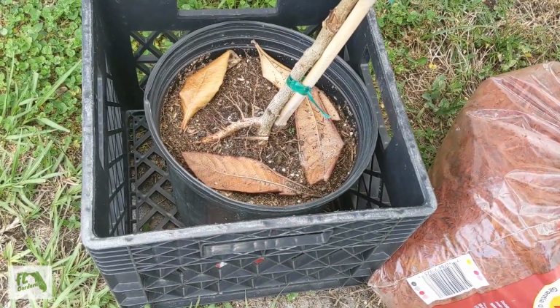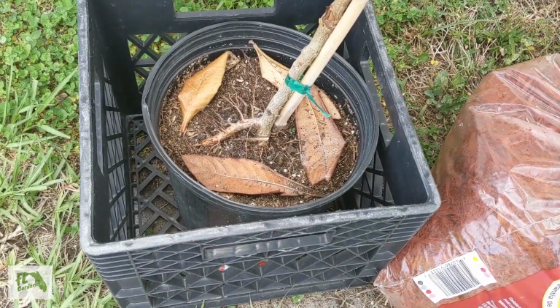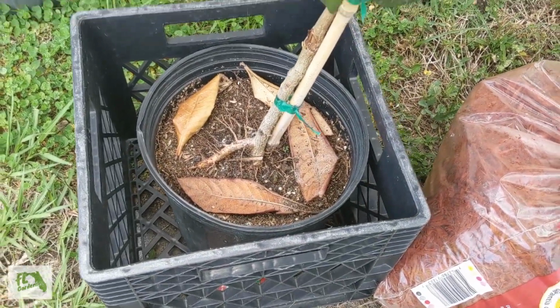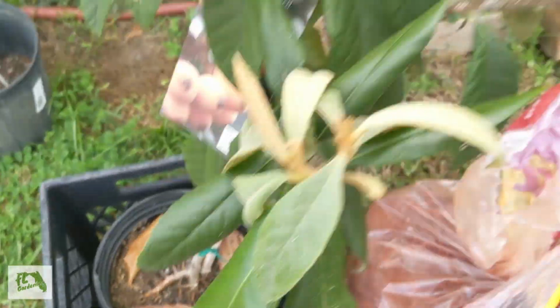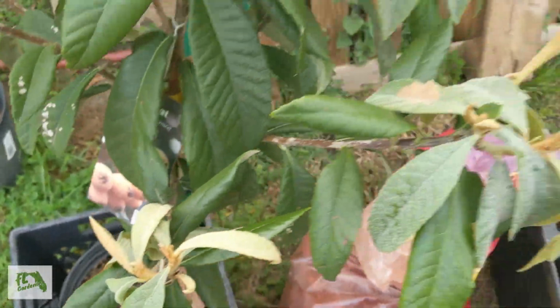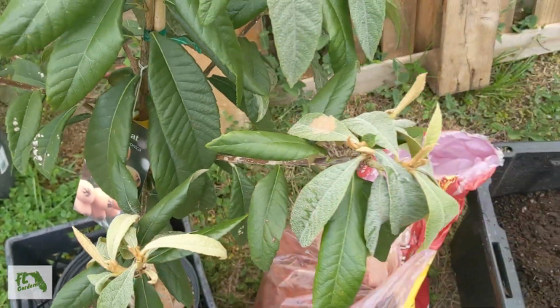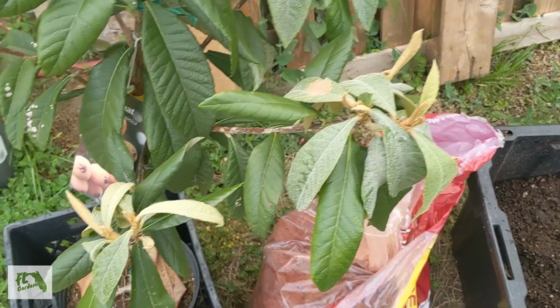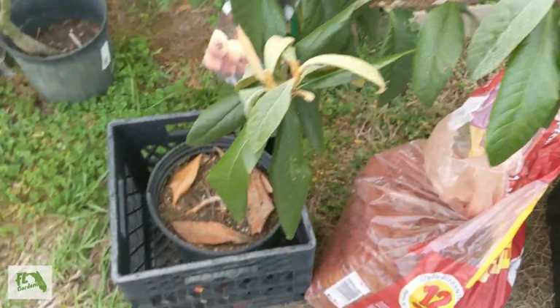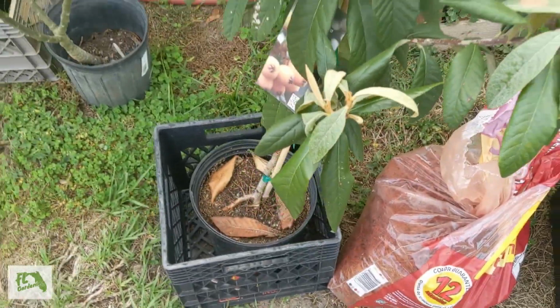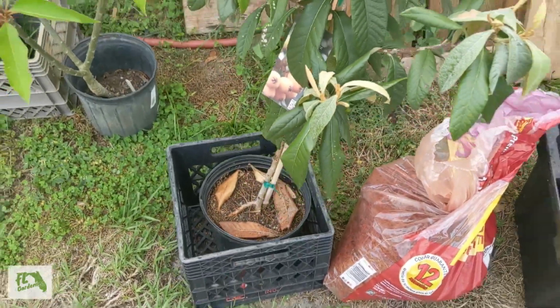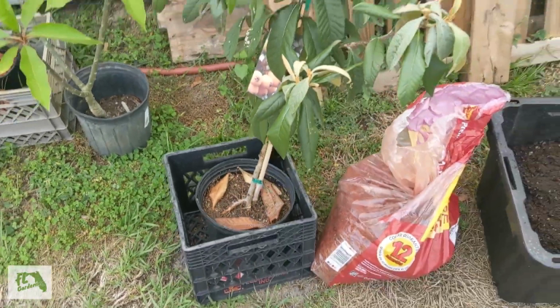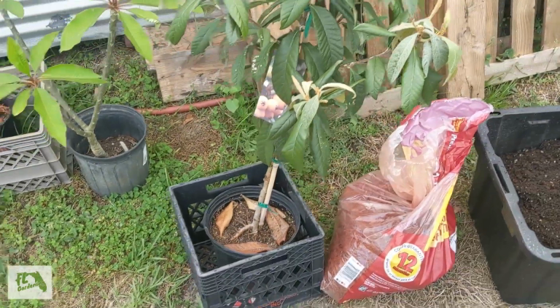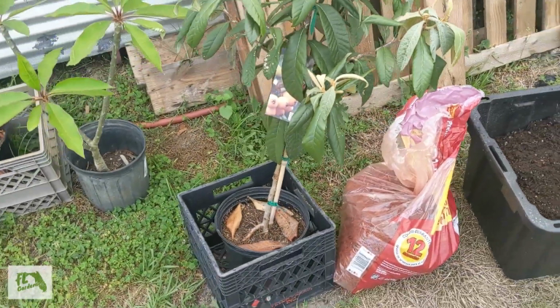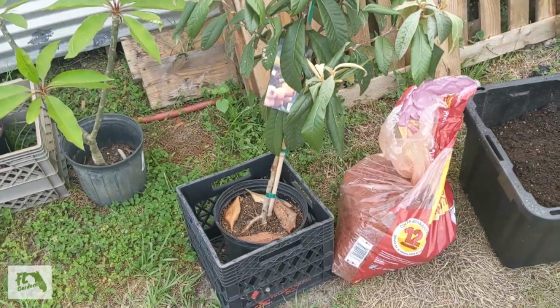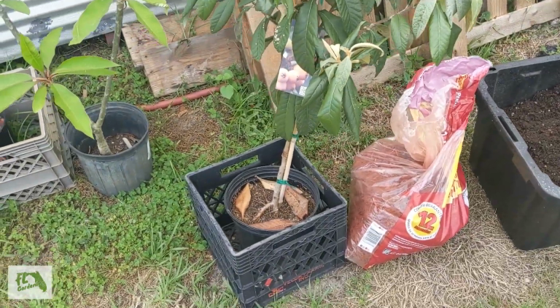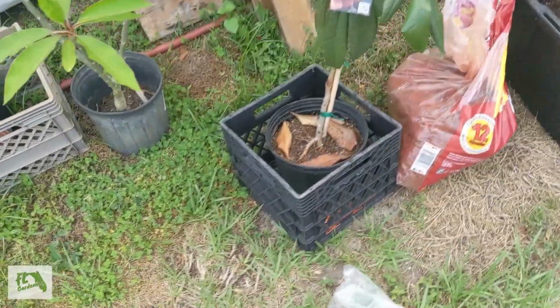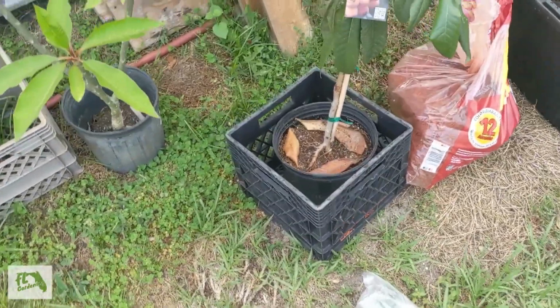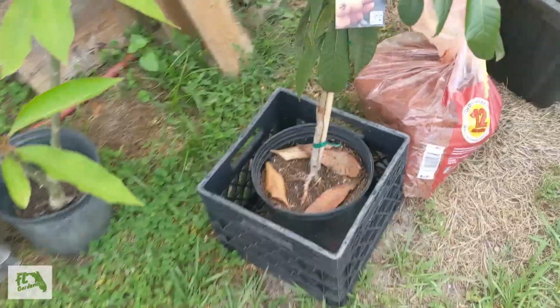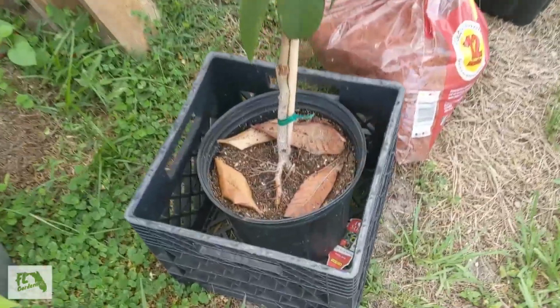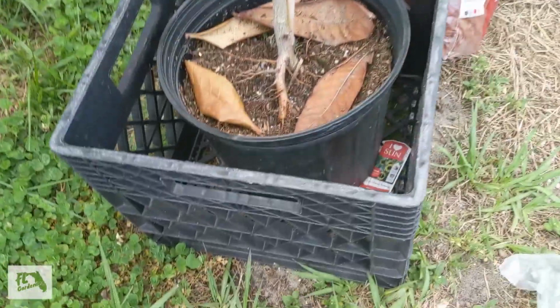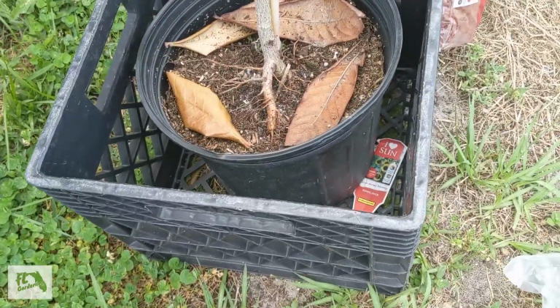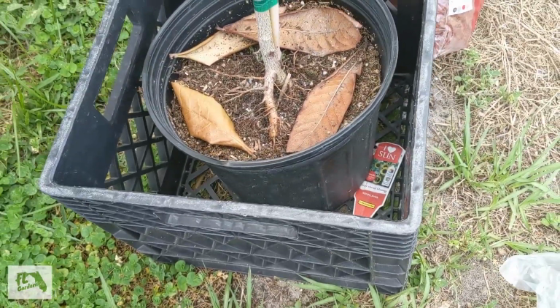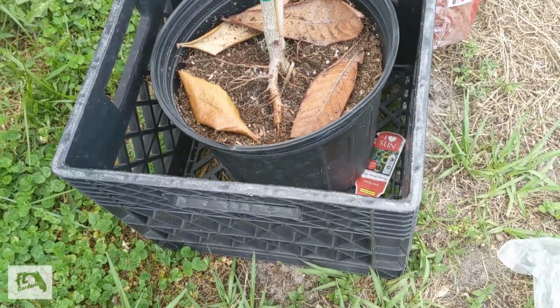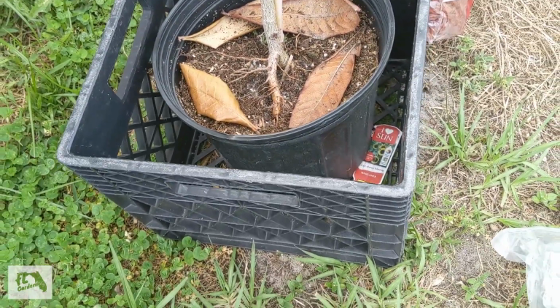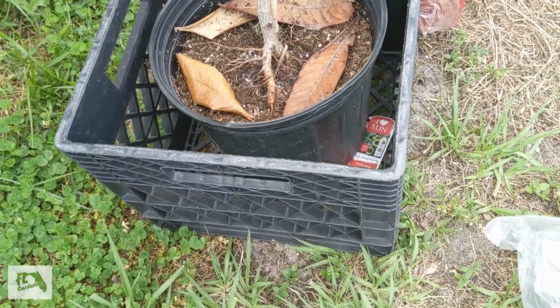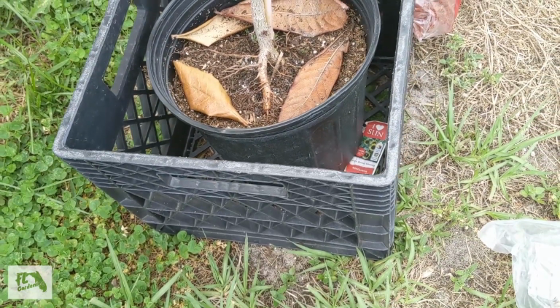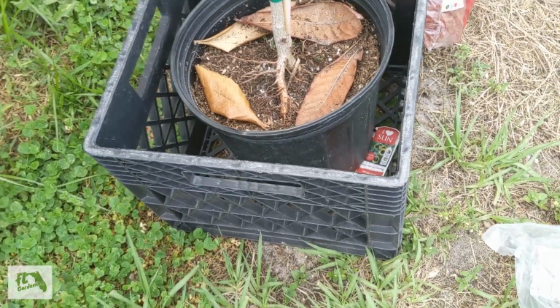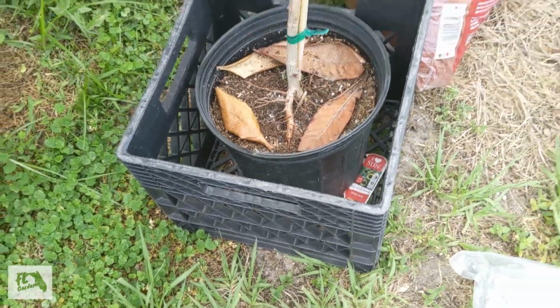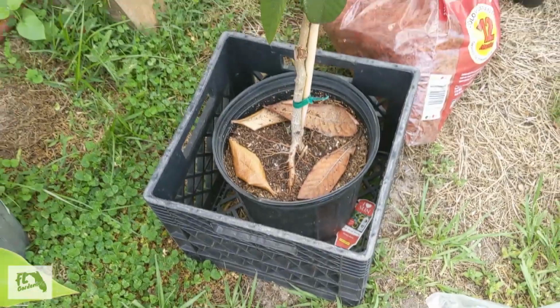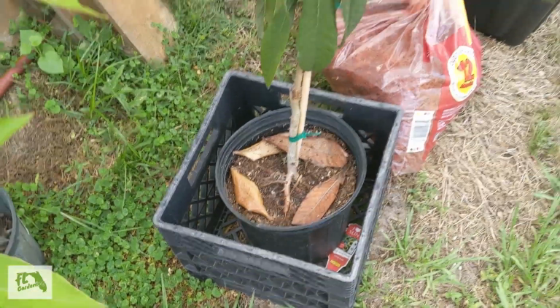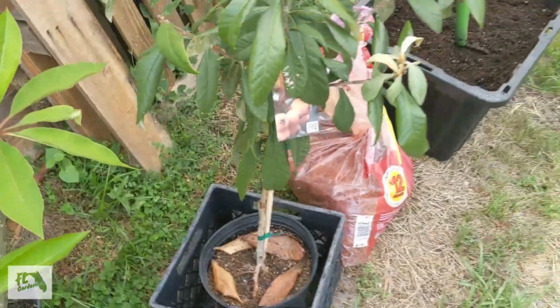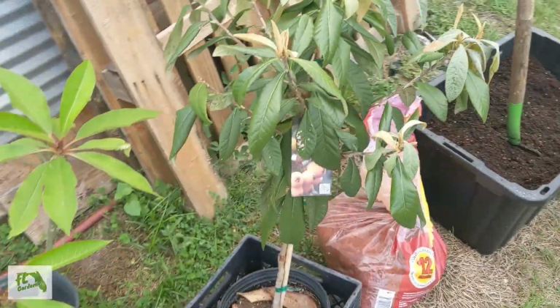The roots are kind of coming out a little bit and it's looking a little droopy. I think it's going to be okay. I think squirrels have been crawling on it to make the roots do that. It's also in the black landscape pot that it comes in, and that helps it get really dried out during the day.